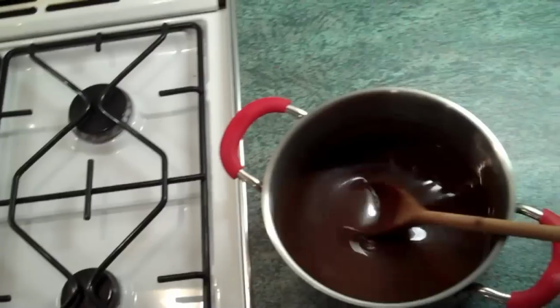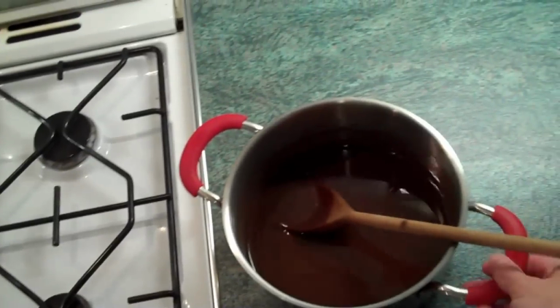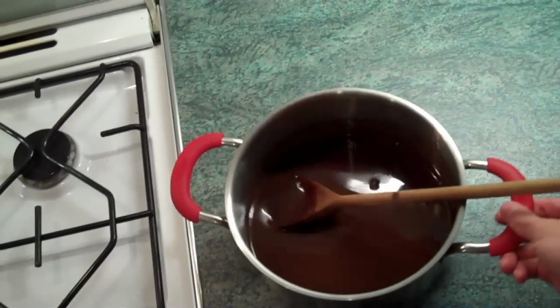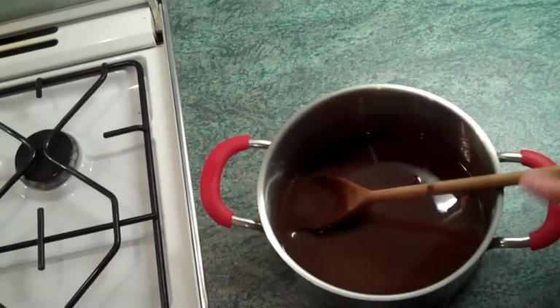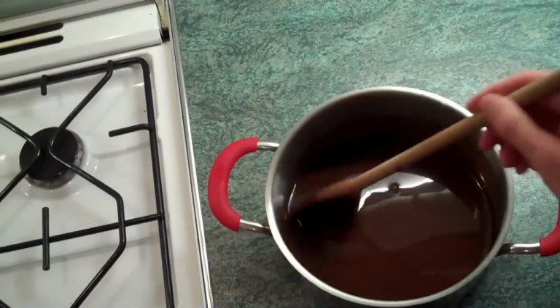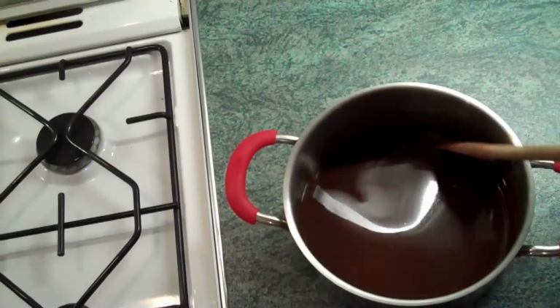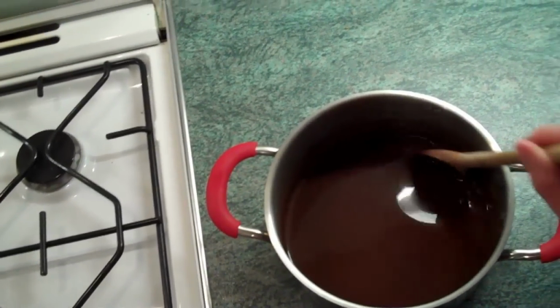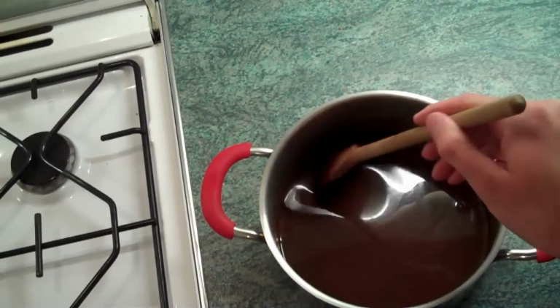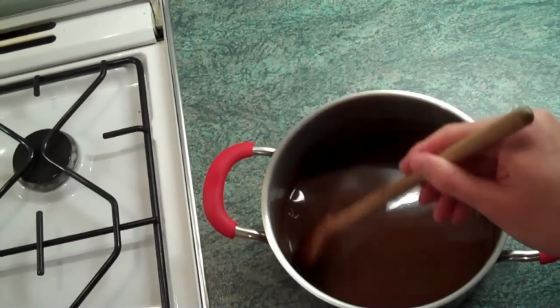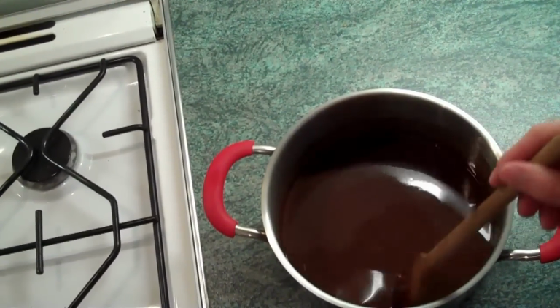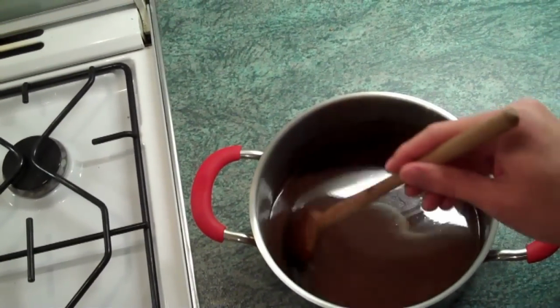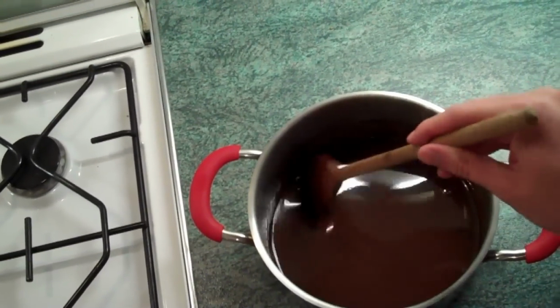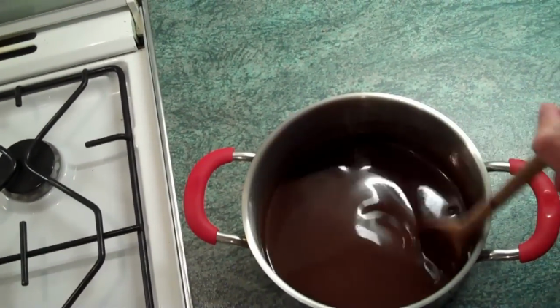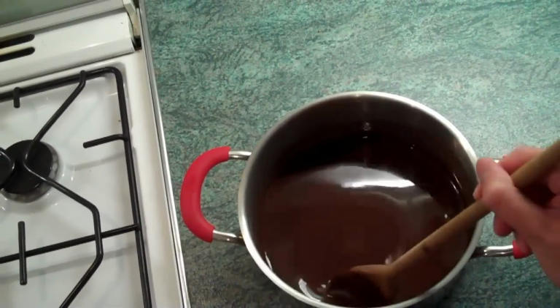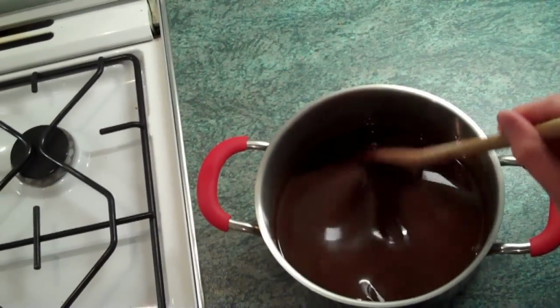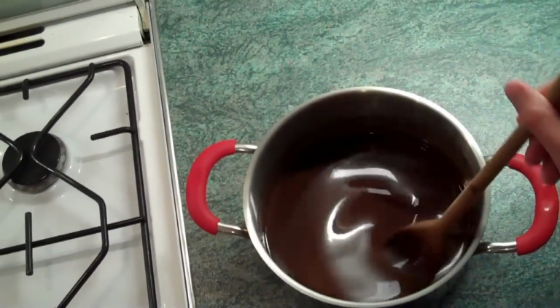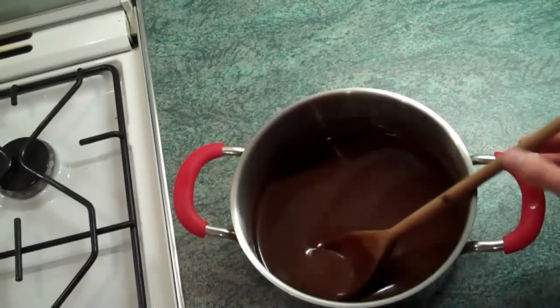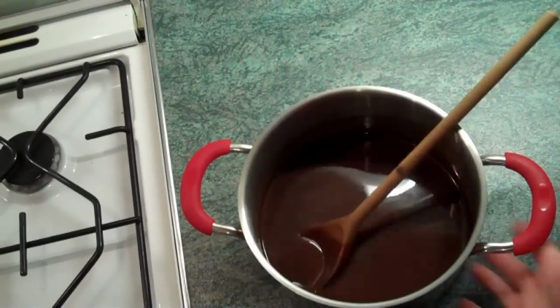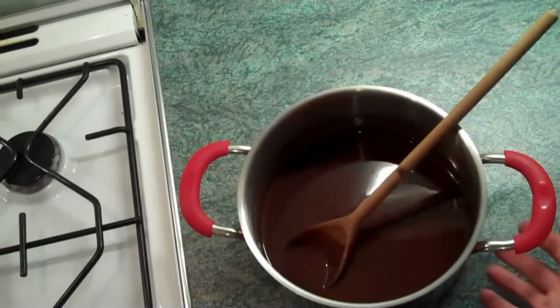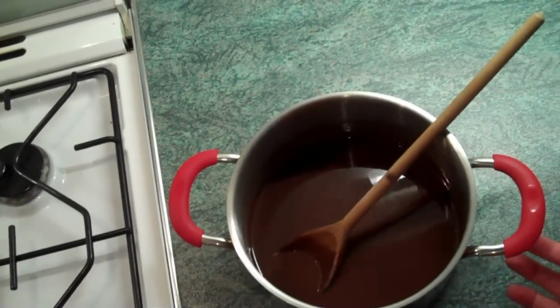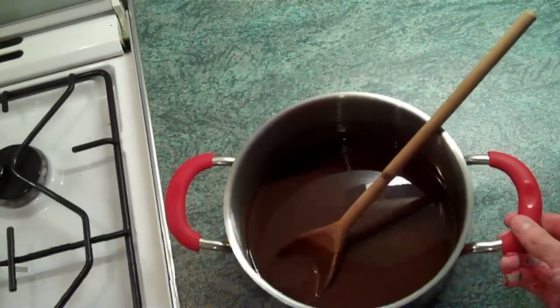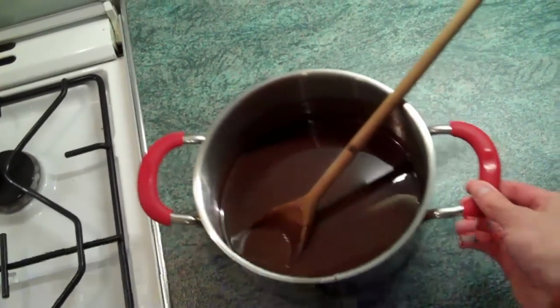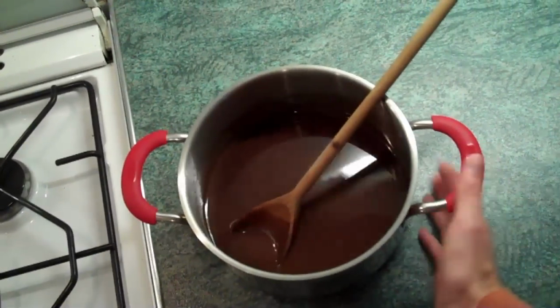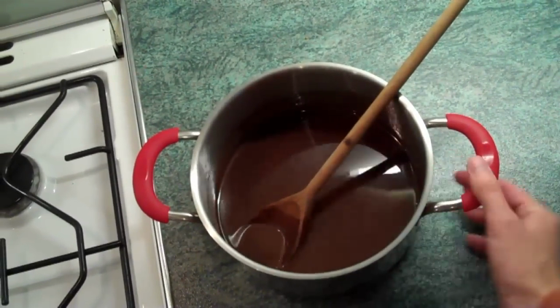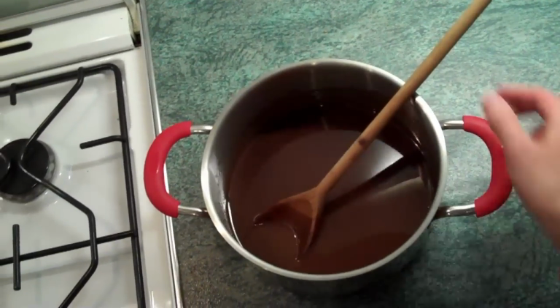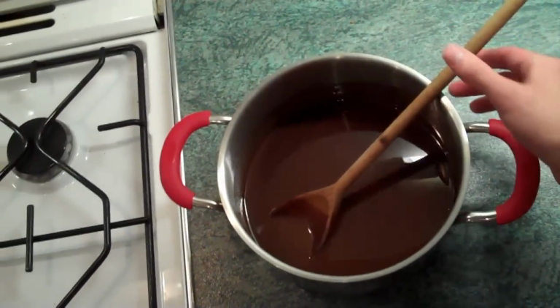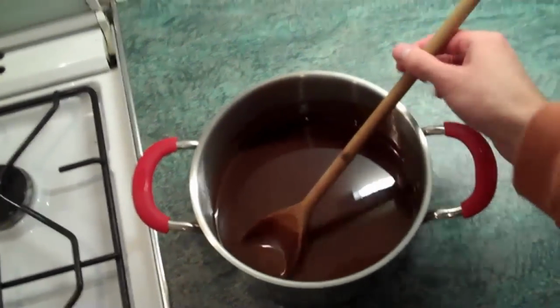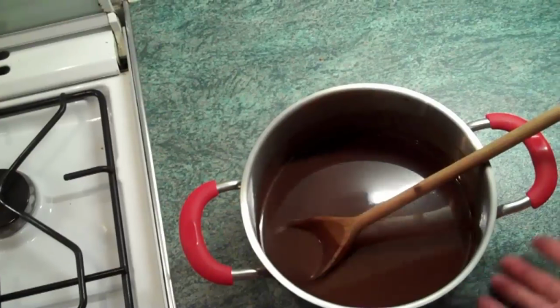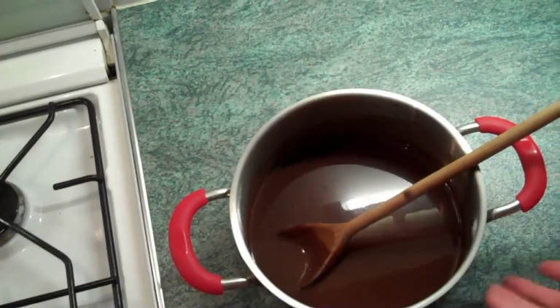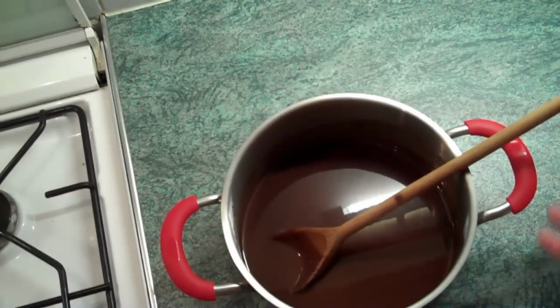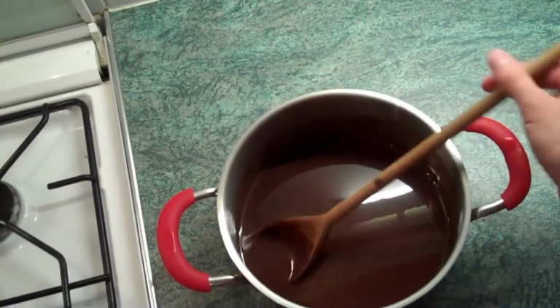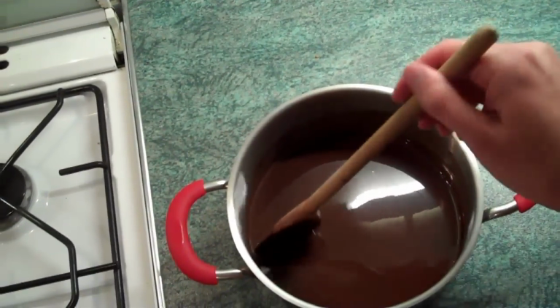You need to just leave it to cool down, so it probably takes about 15, 20, 25 minutes to cool down. Give it the odd stir every now and then. When I say cool down, a little warmth can be left in it.